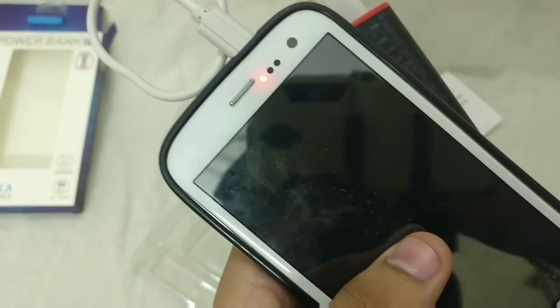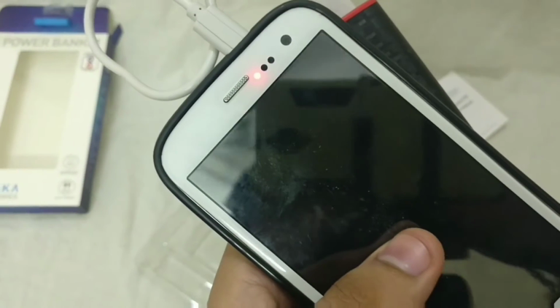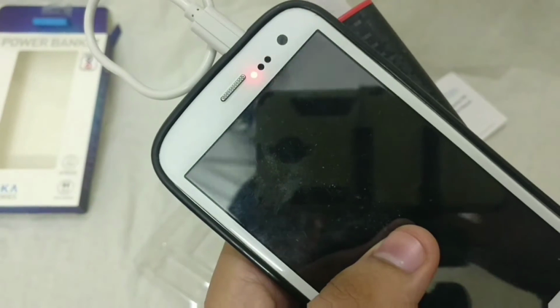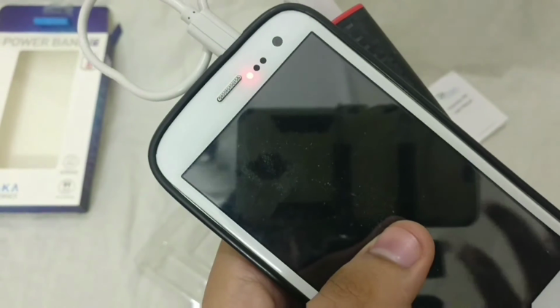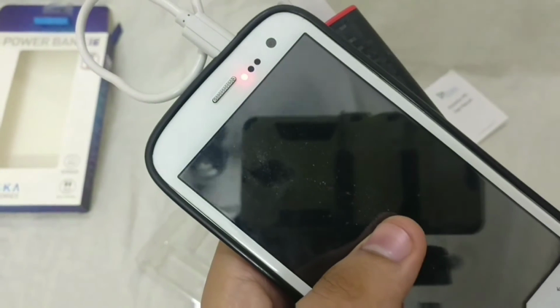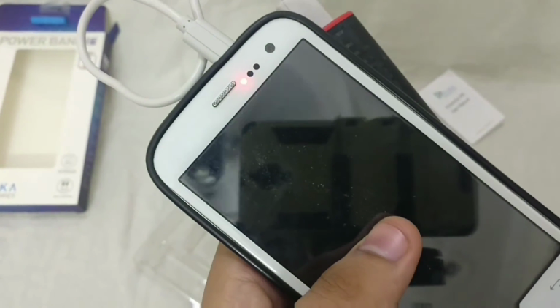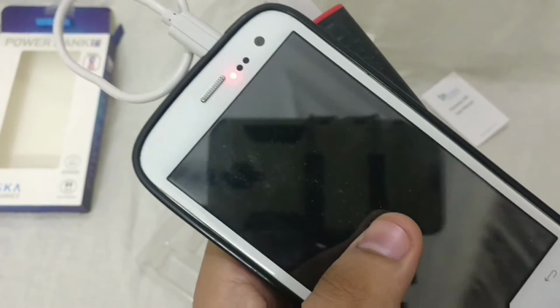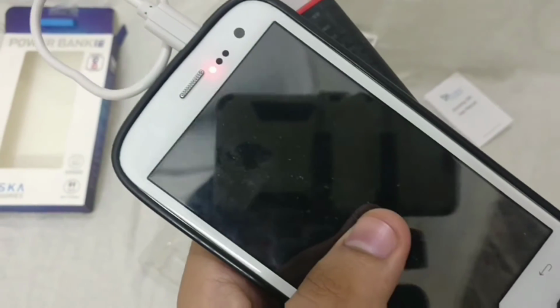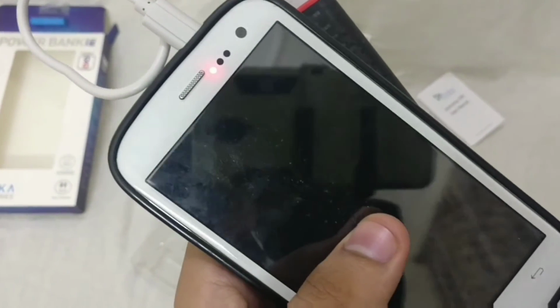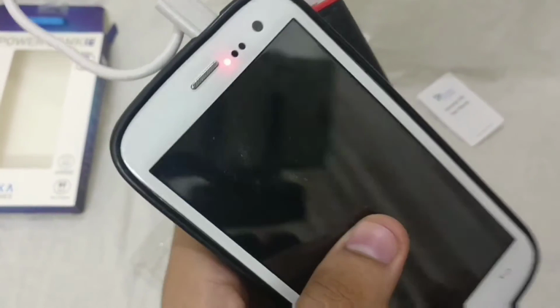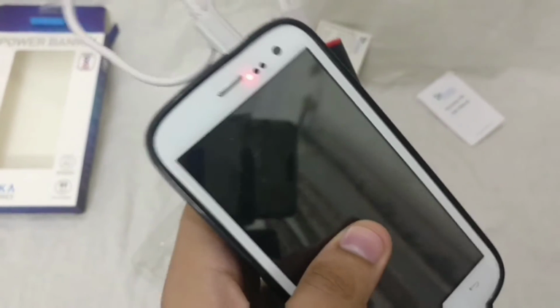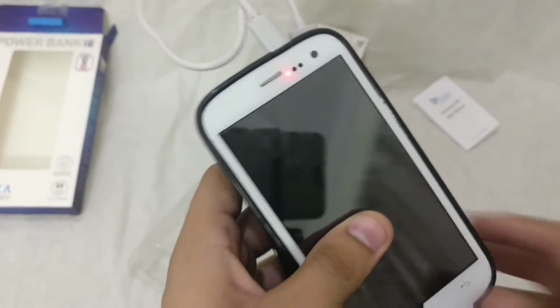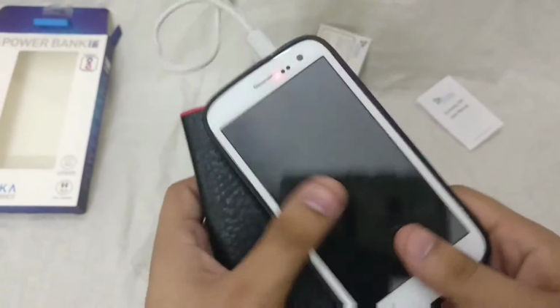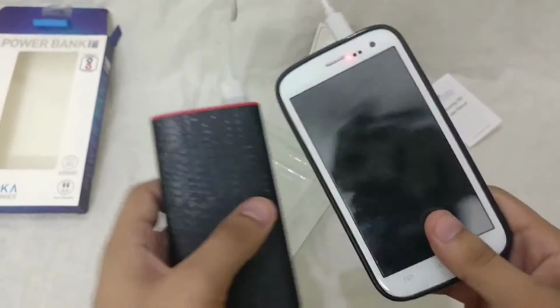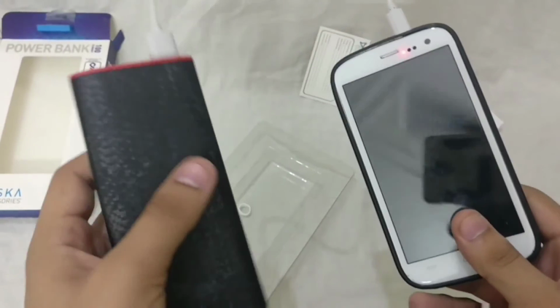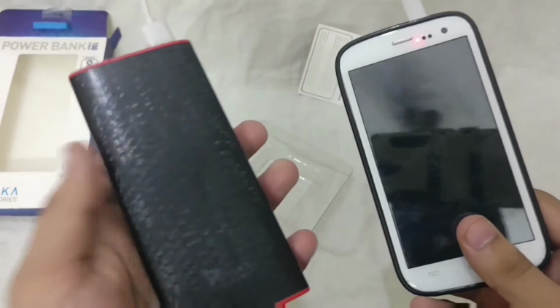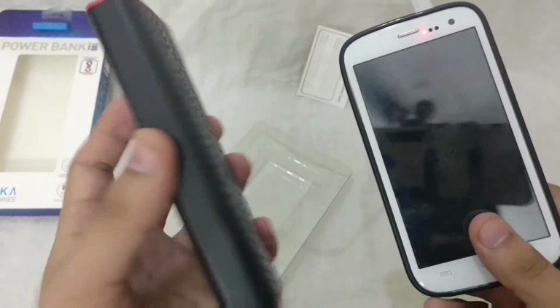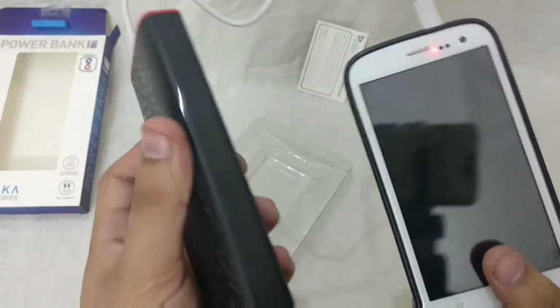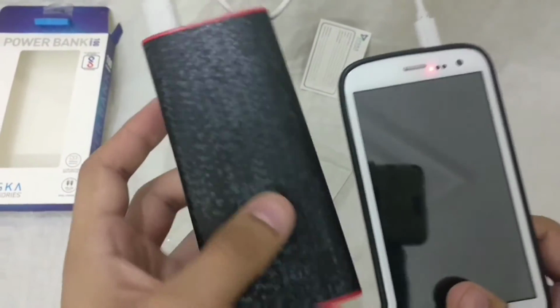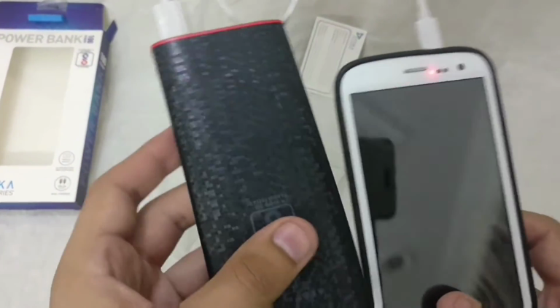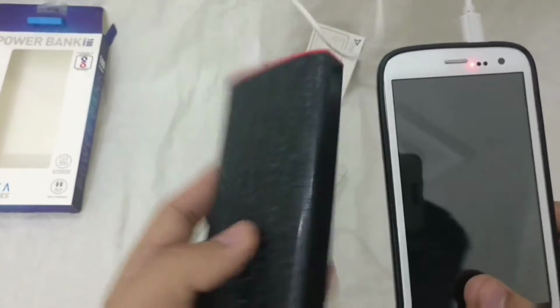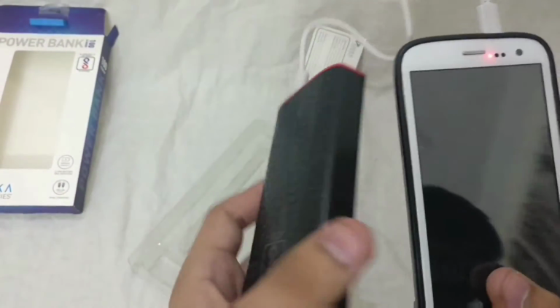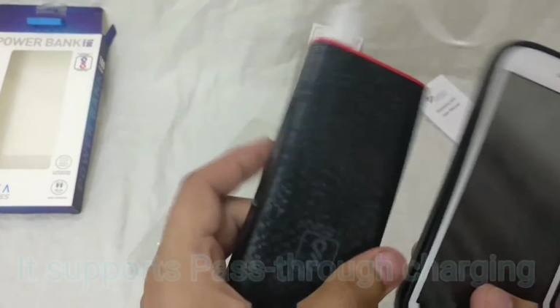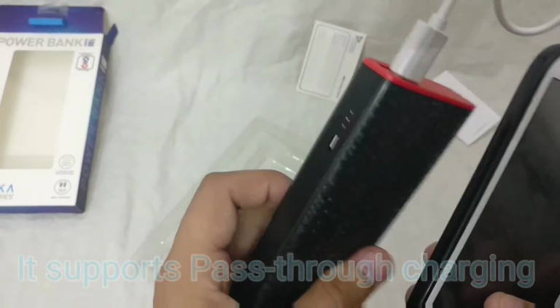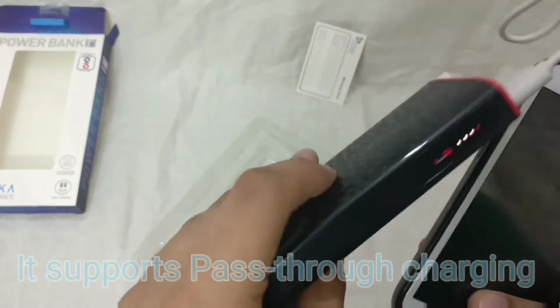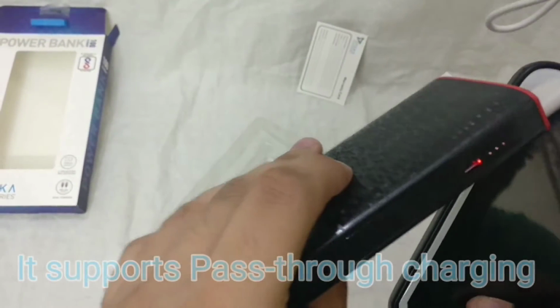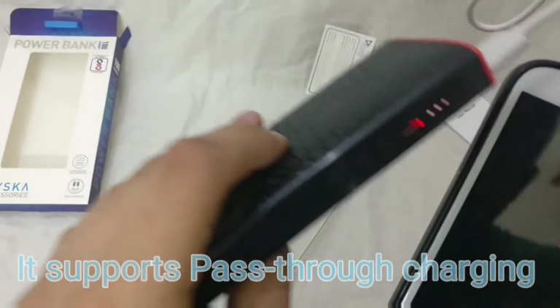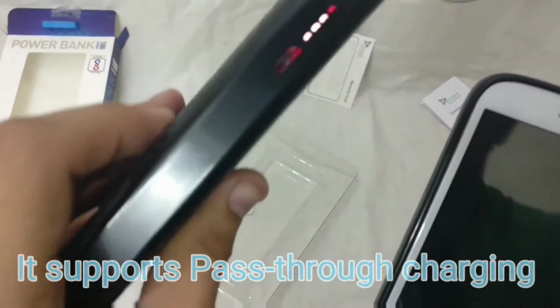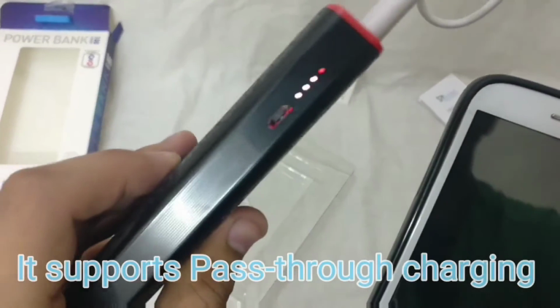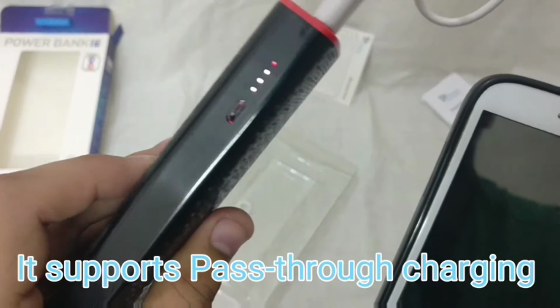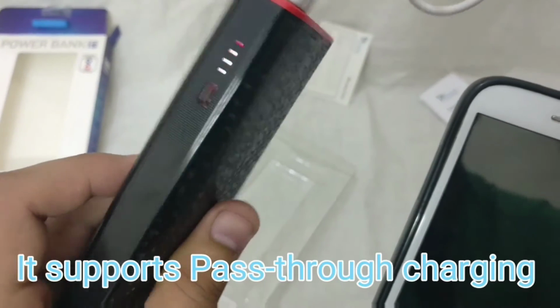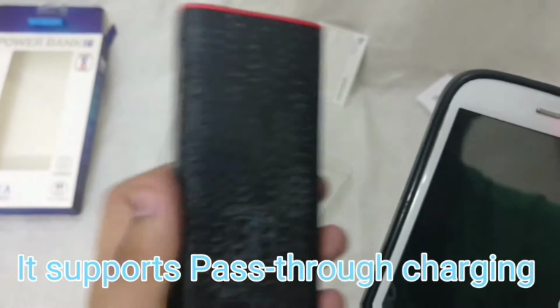Earlier I never mentioned the best buy links in the description but this time I will definitely mention it. It takes about a whole night to charge this power bank with a 2 amp charger.